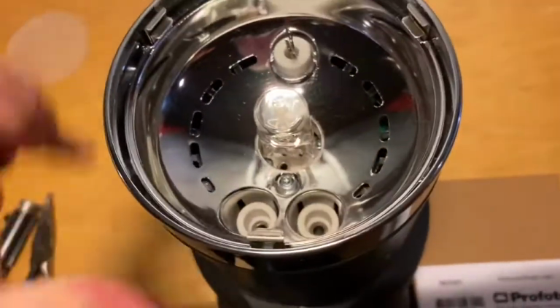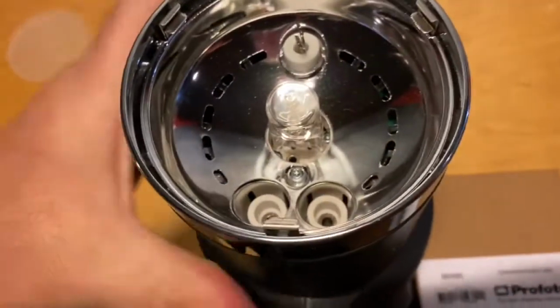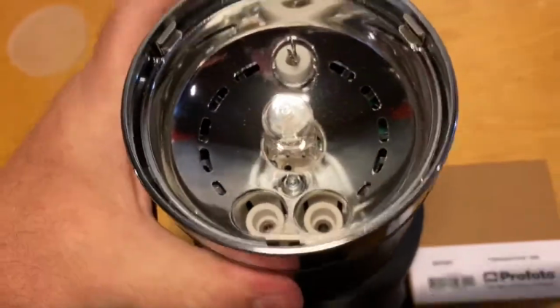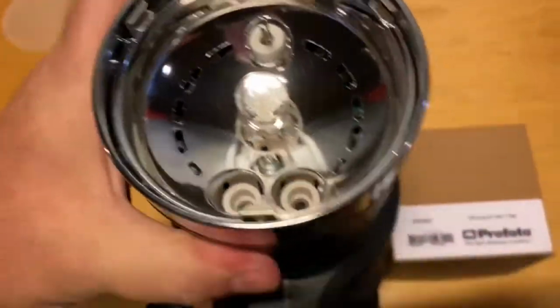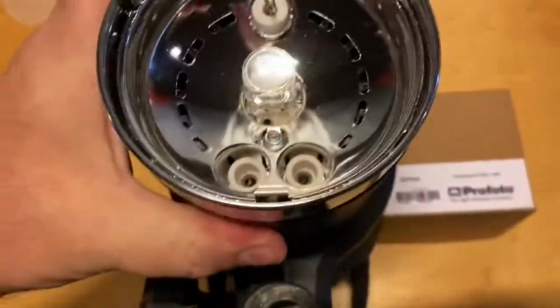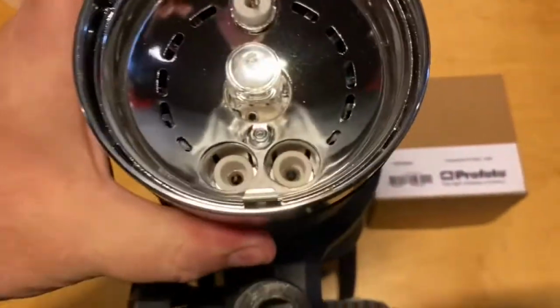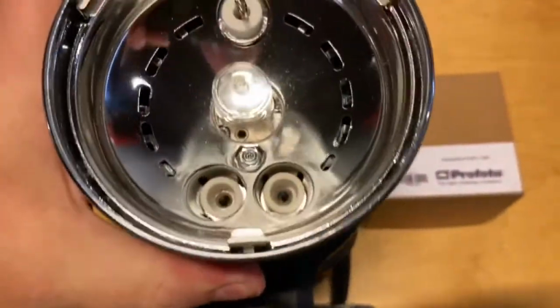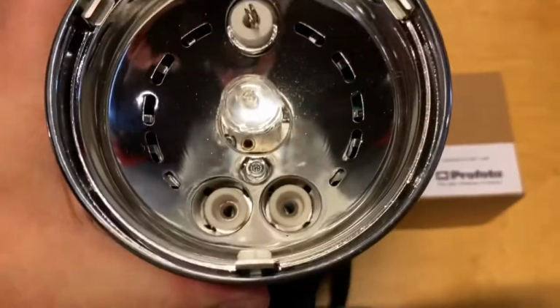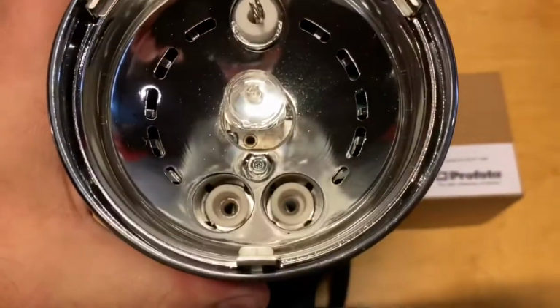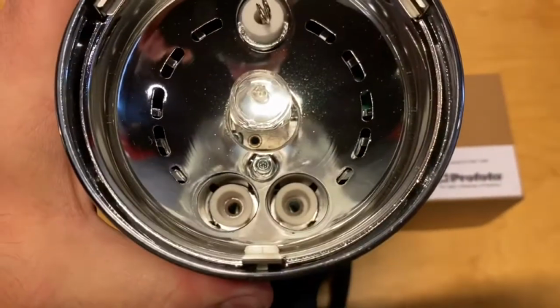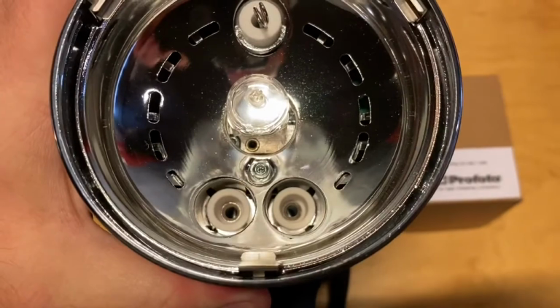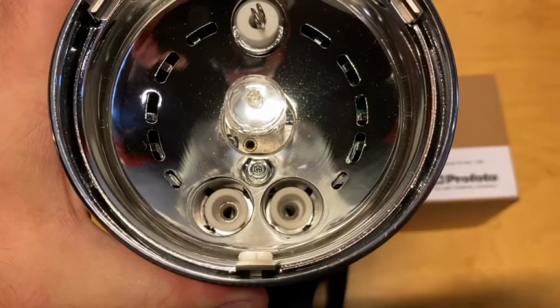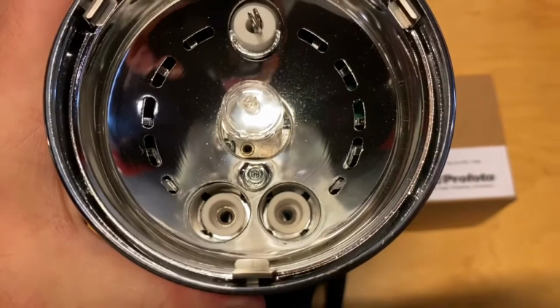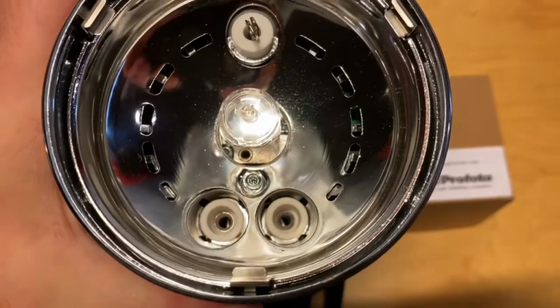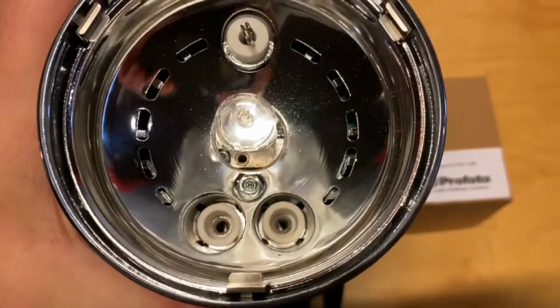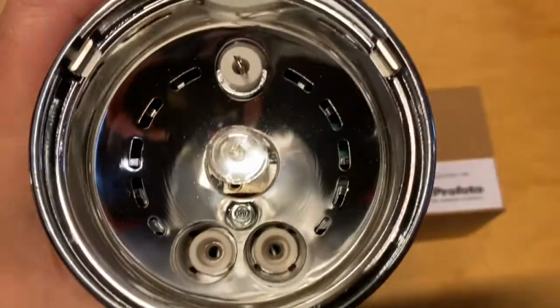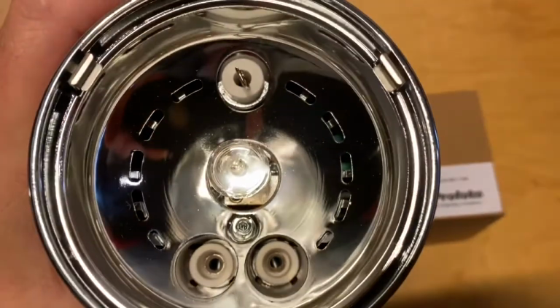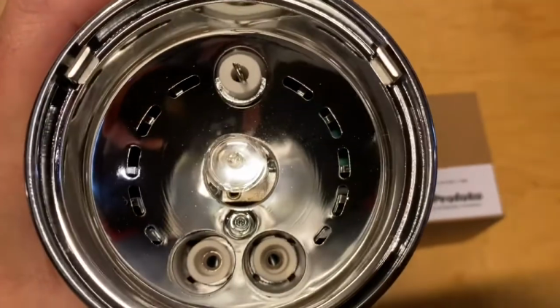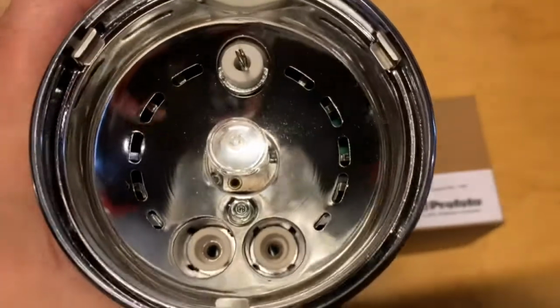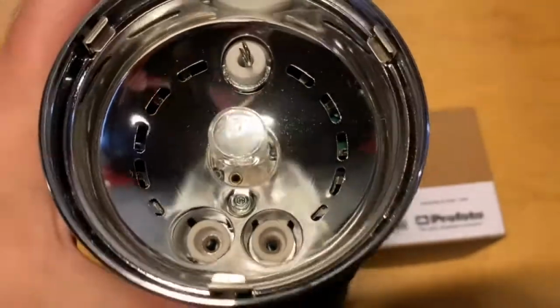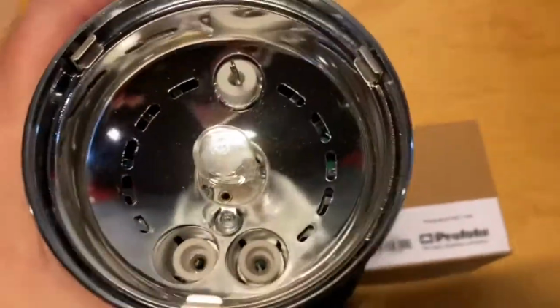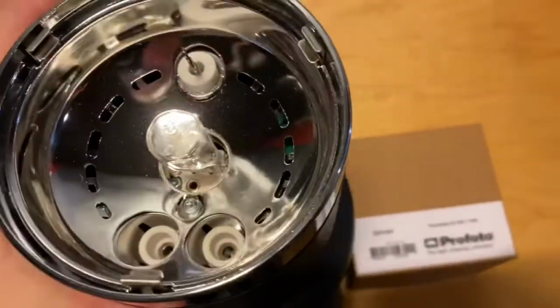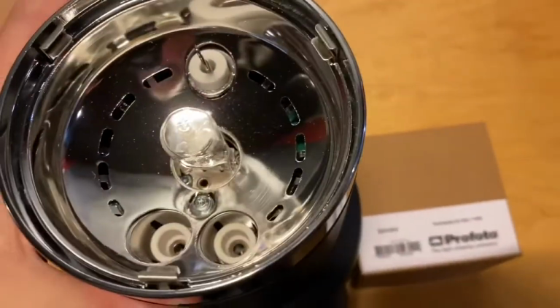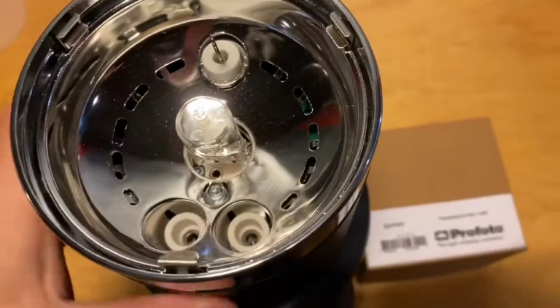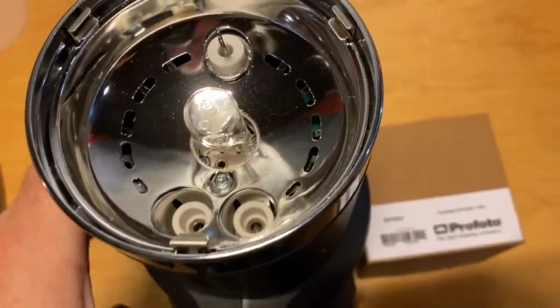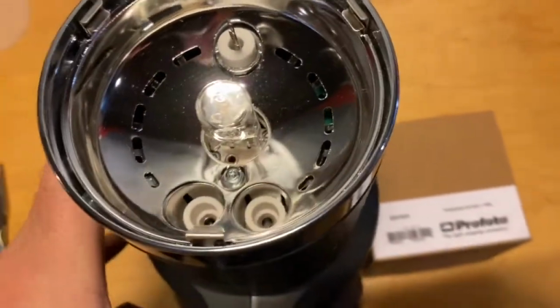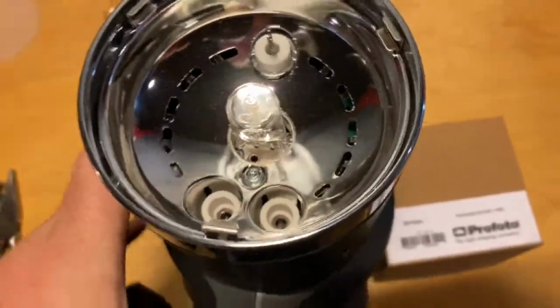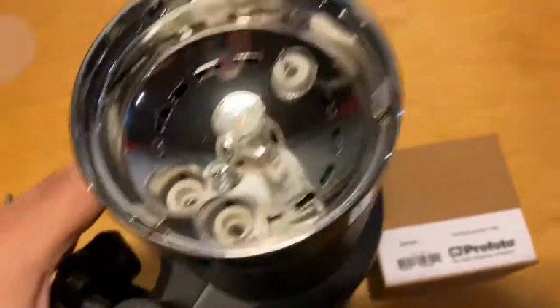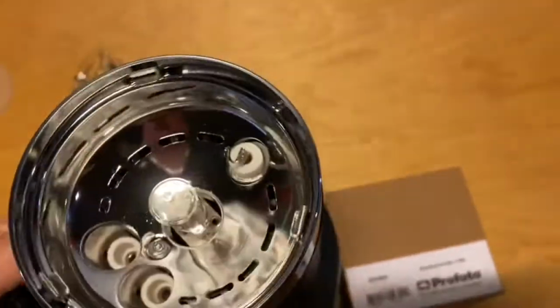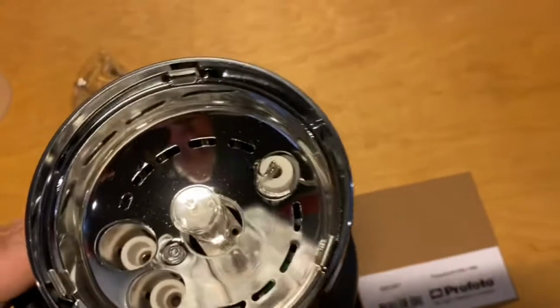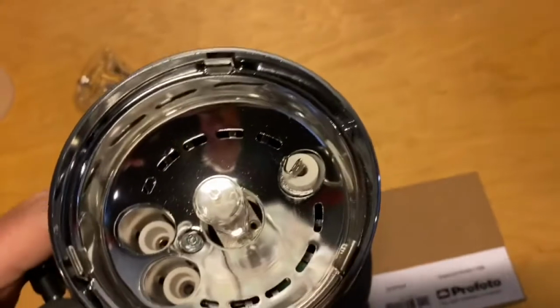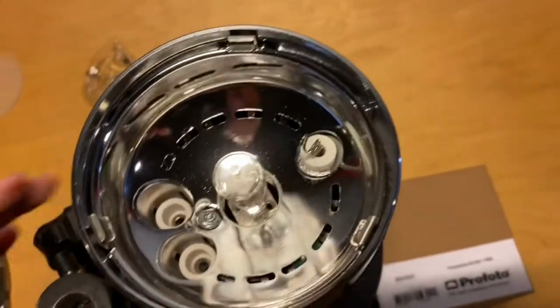While I'm here, I'm just going to inspect inside. There's no scoring or black on those pins — everything looks nice and clean. It looks dusty, but I assure you it's very clean.